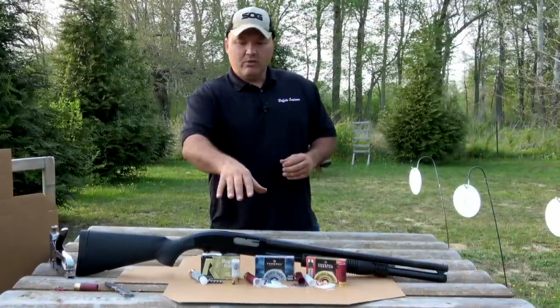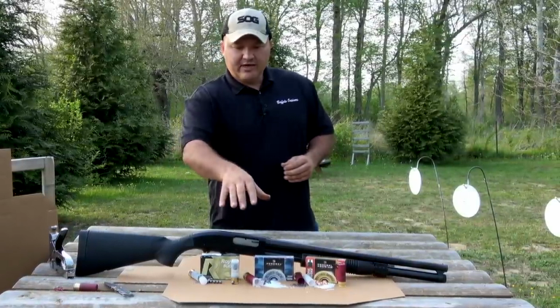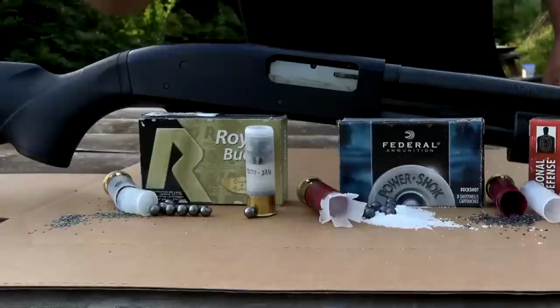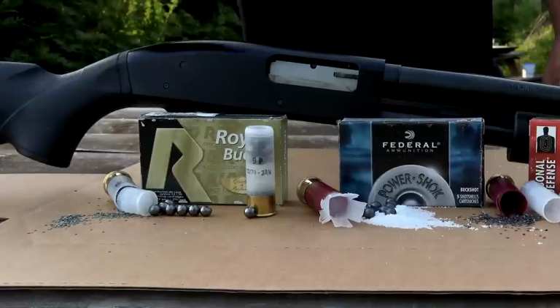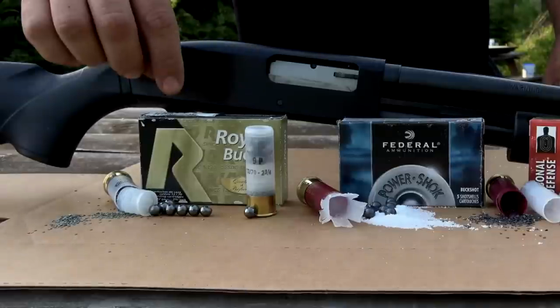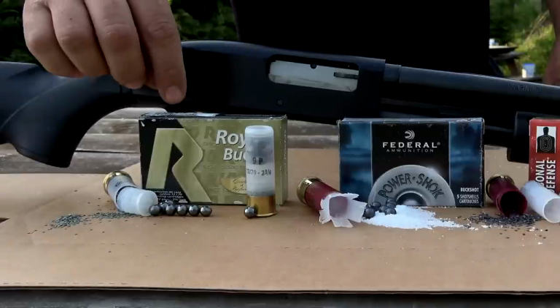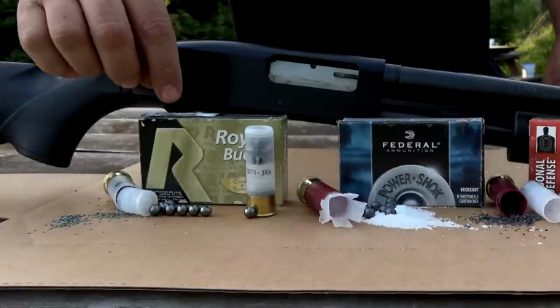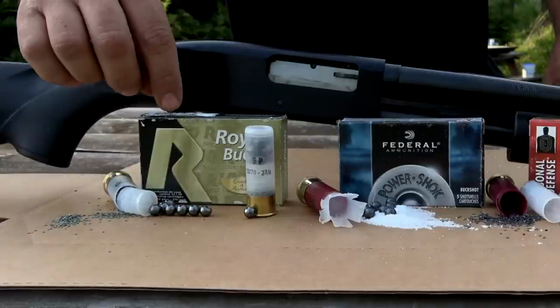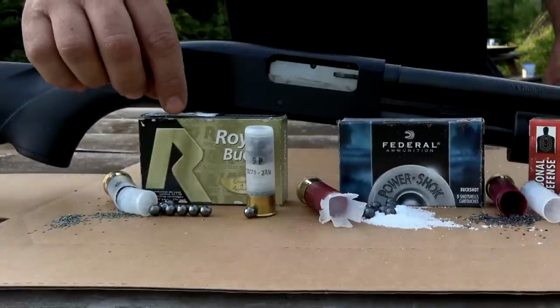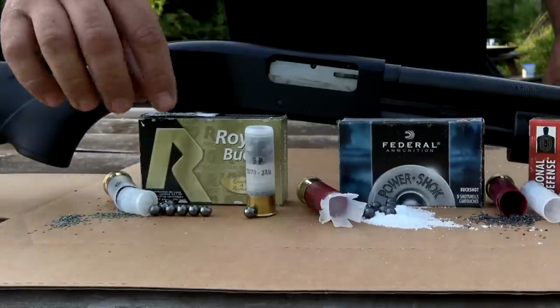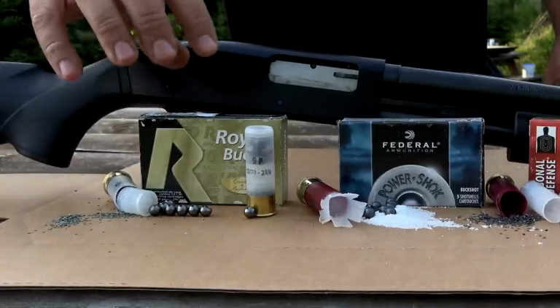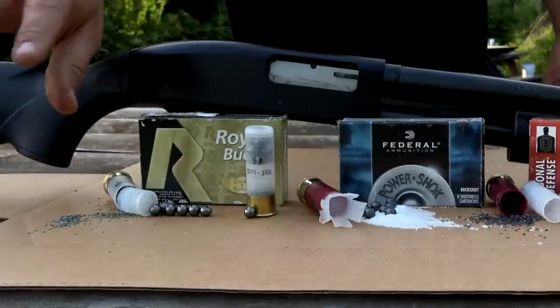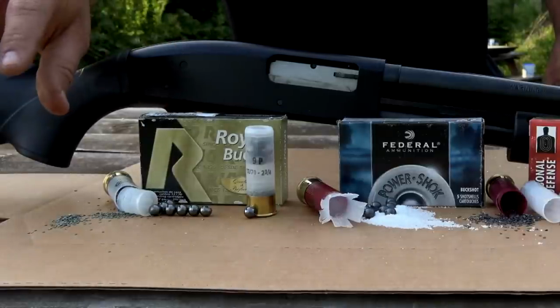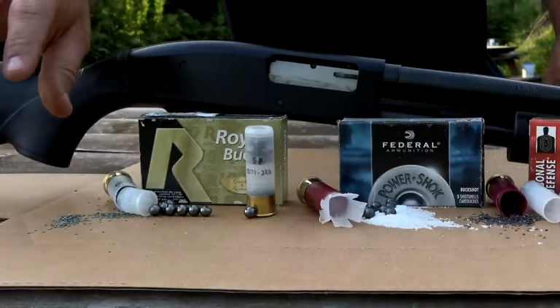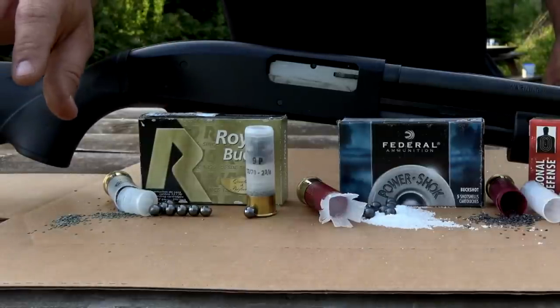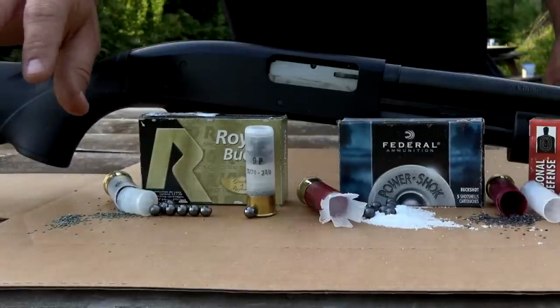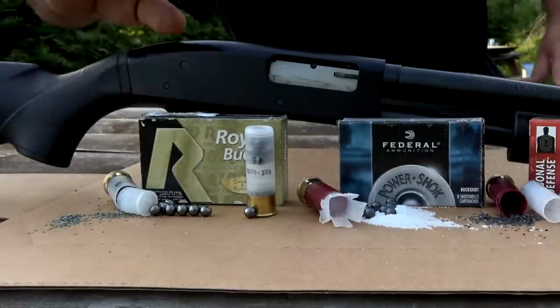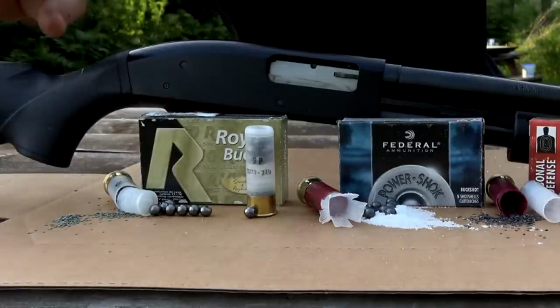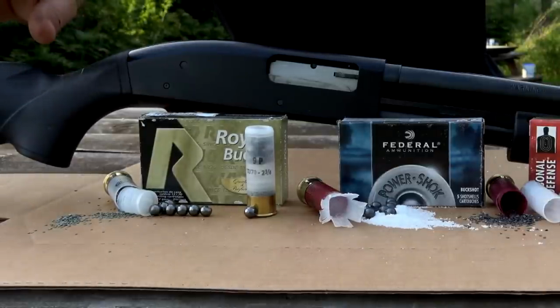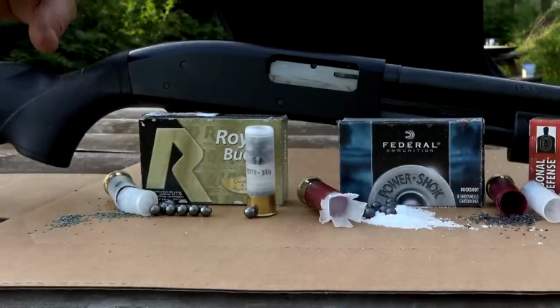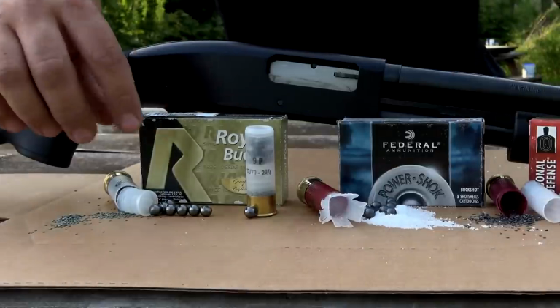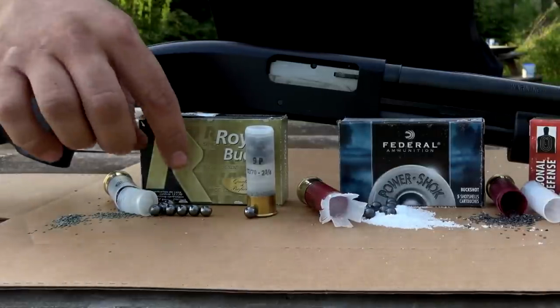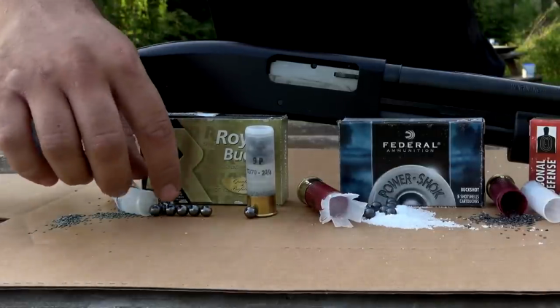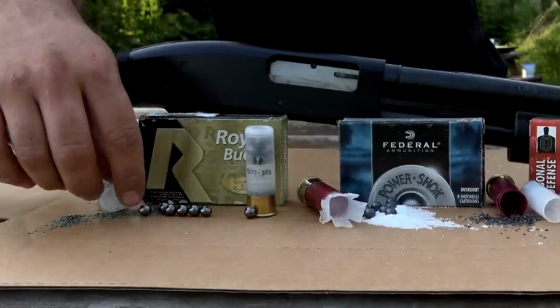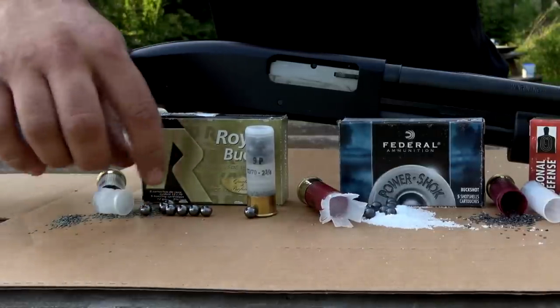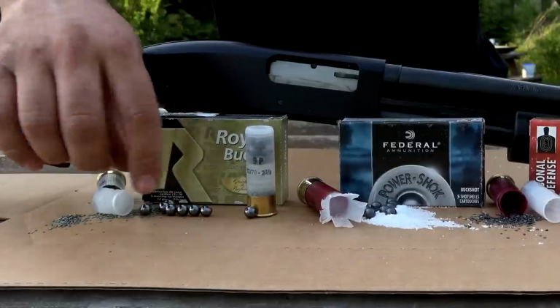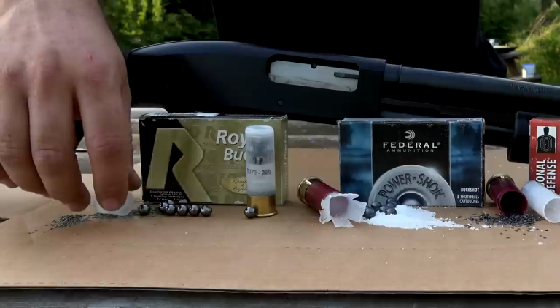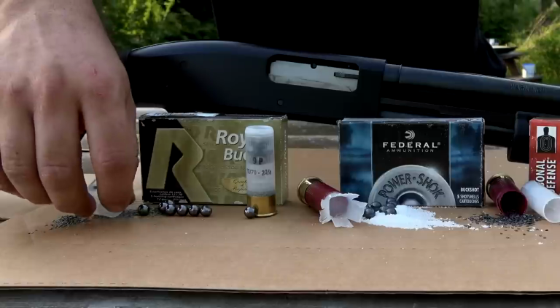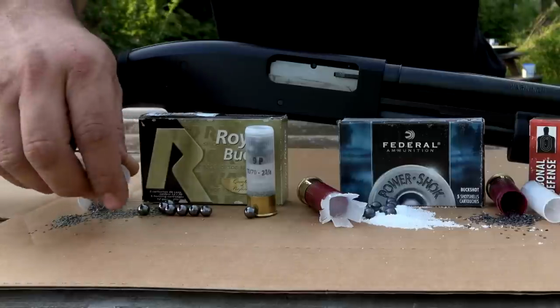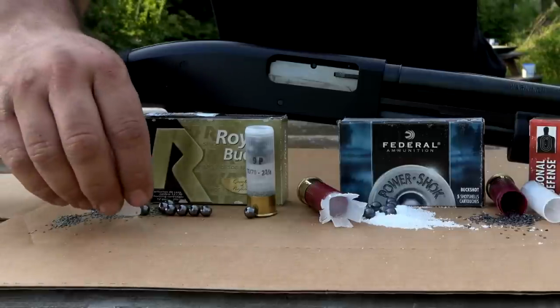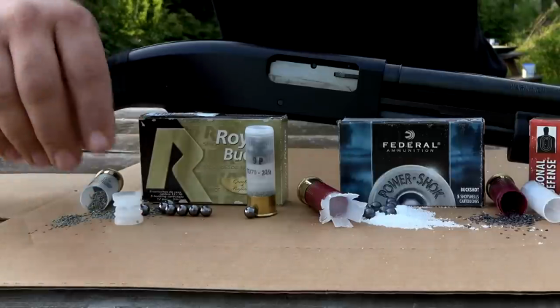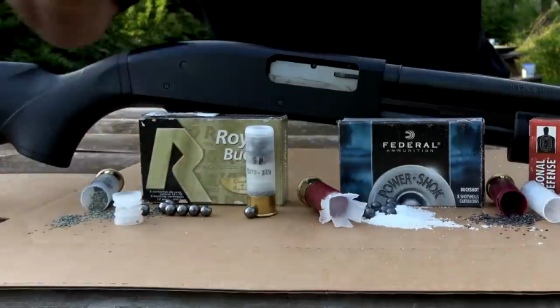First we've got the Rio — just a standard double-ought buck load, no buffer in it, just straight-up pellets on an old-school wad.